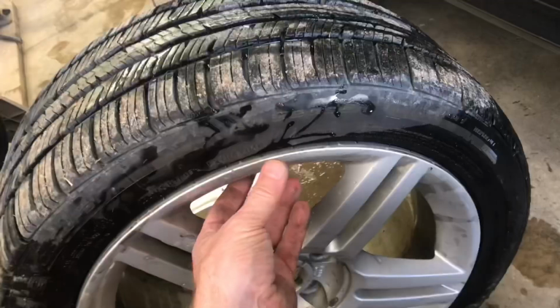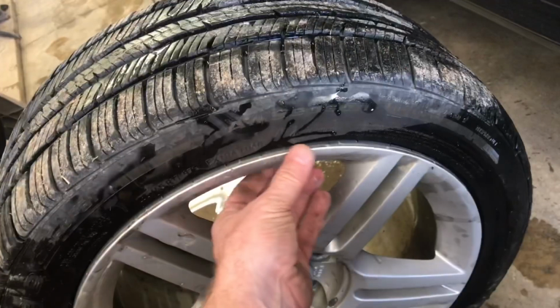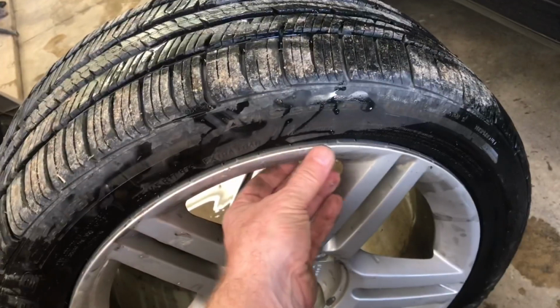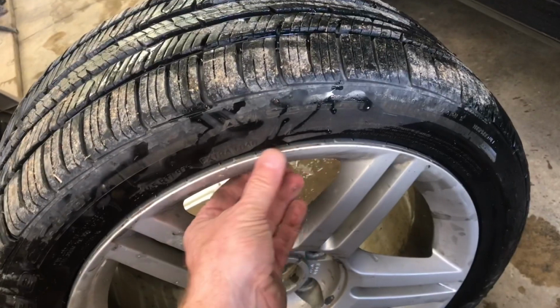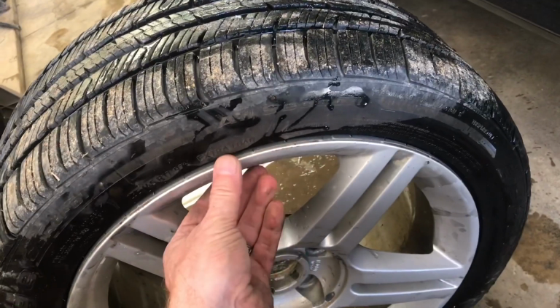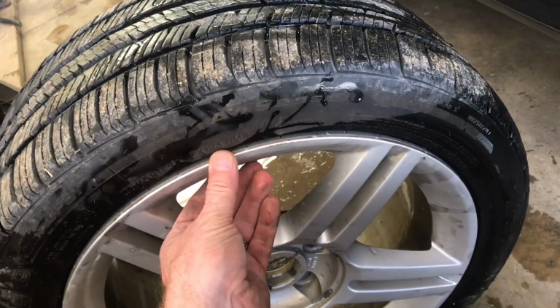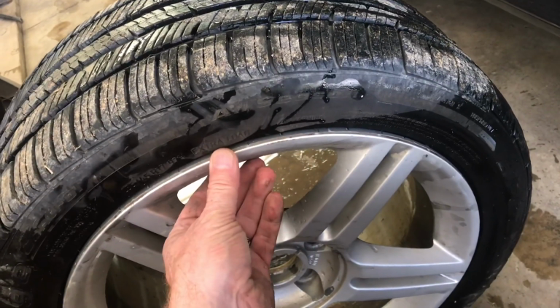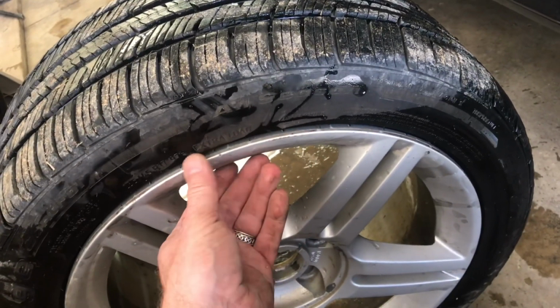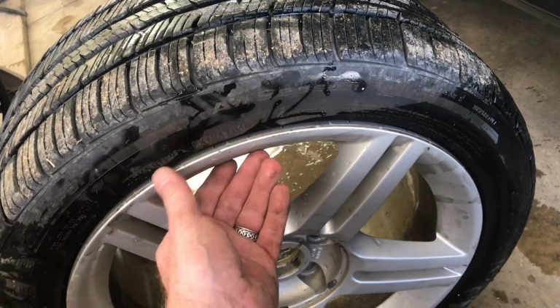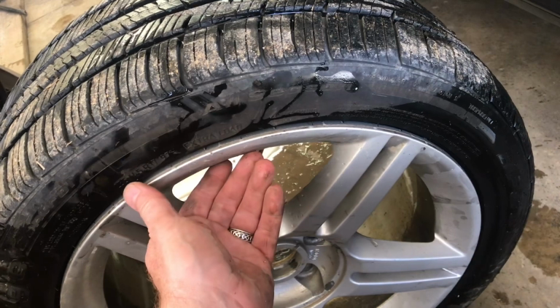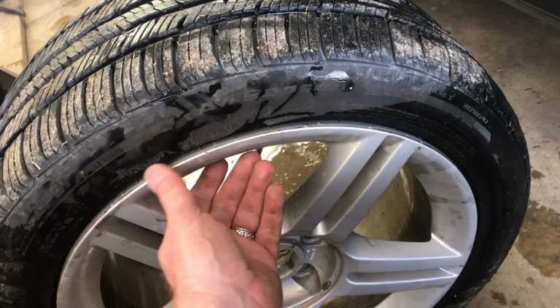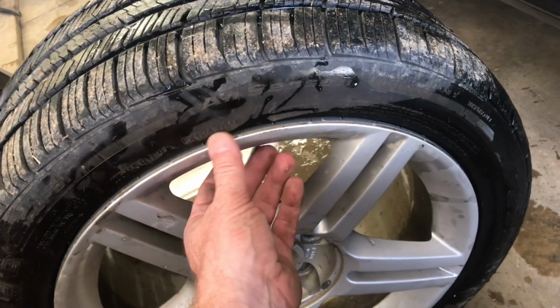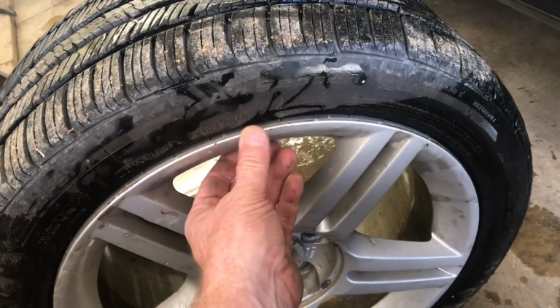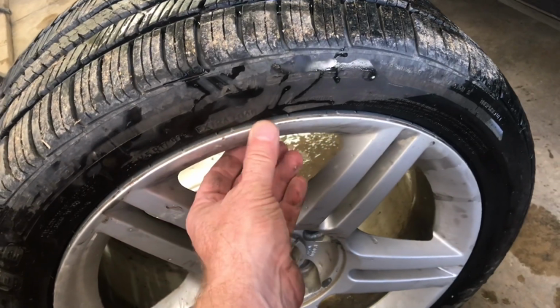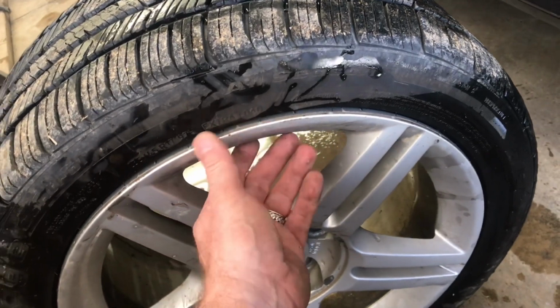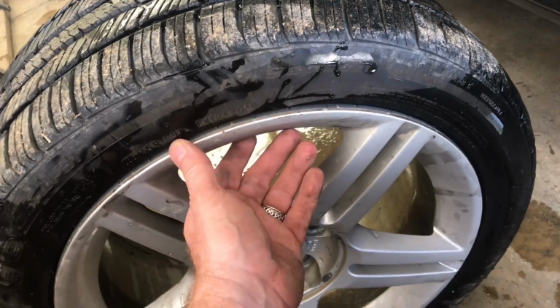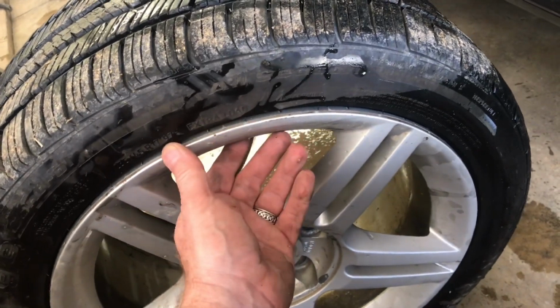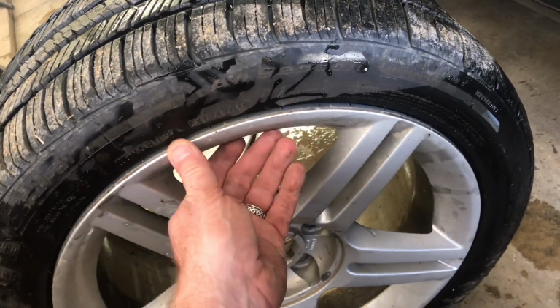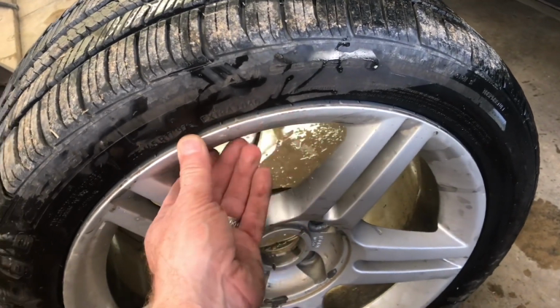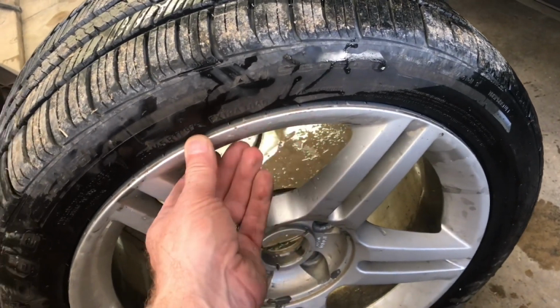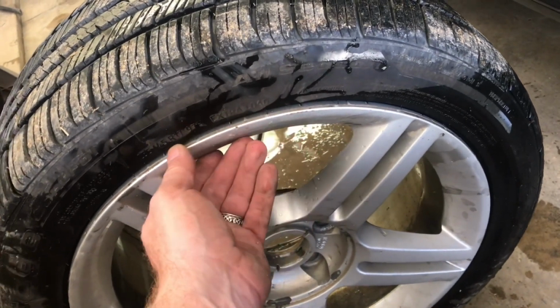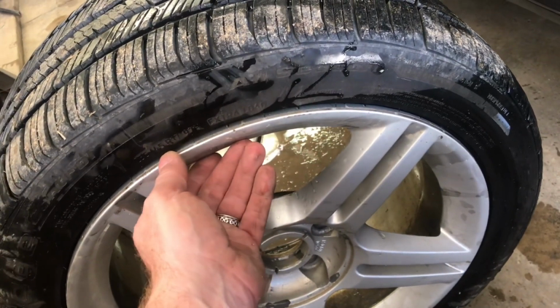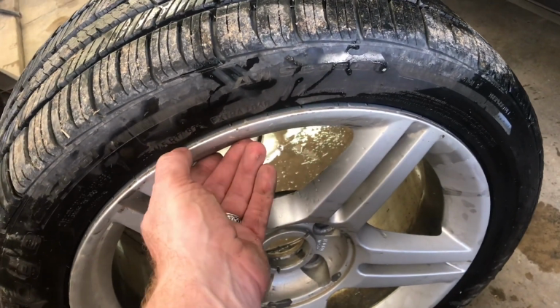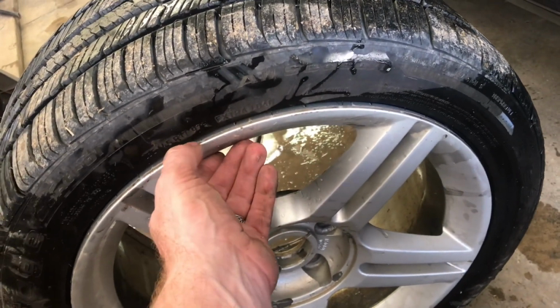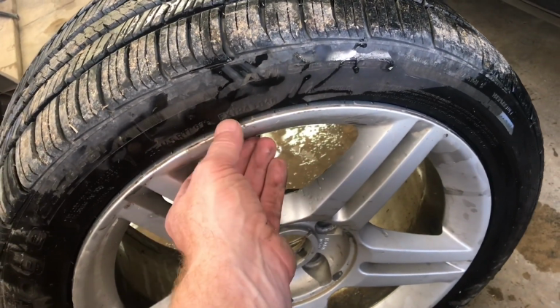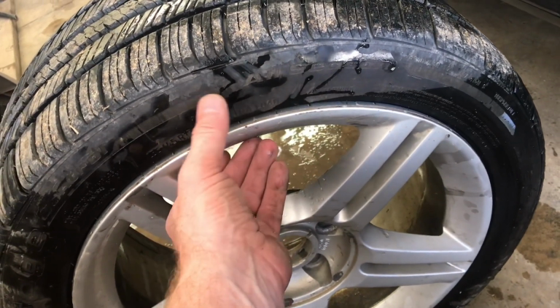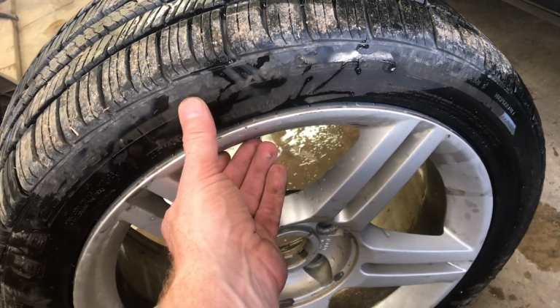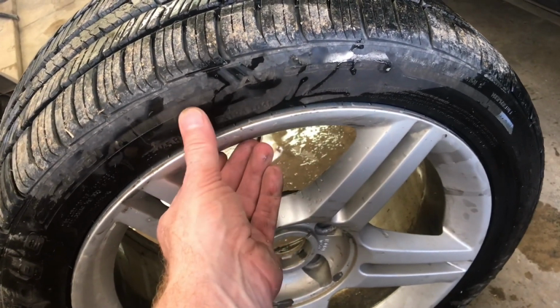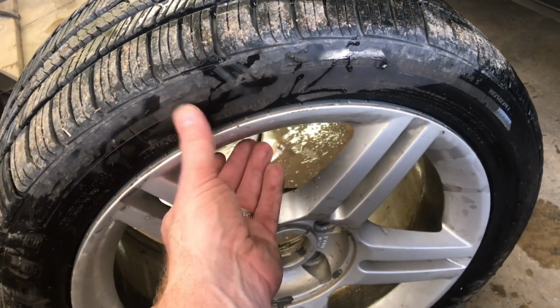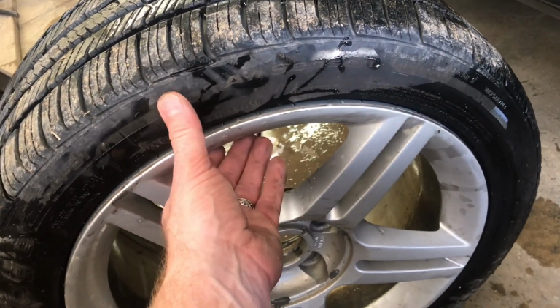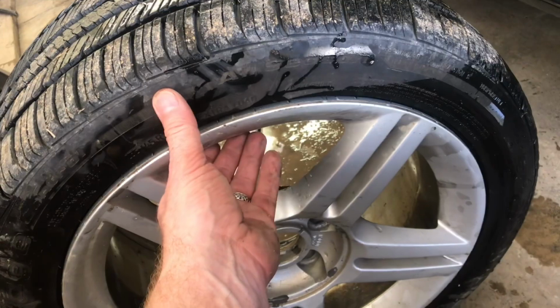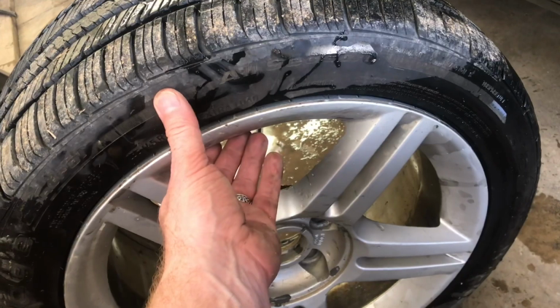When you have the wheel upright like this and you put the water in, it runs out too fast, so we were not able to find that leak until we set the tire down.